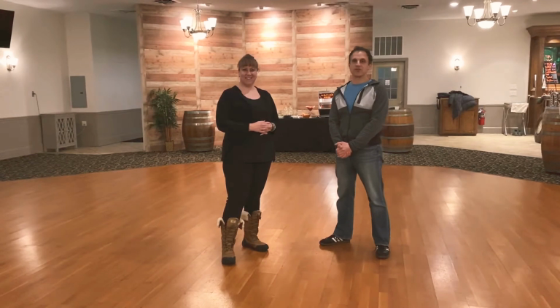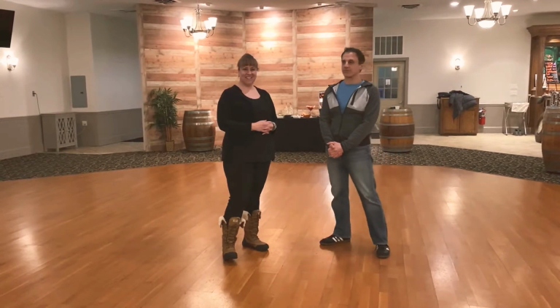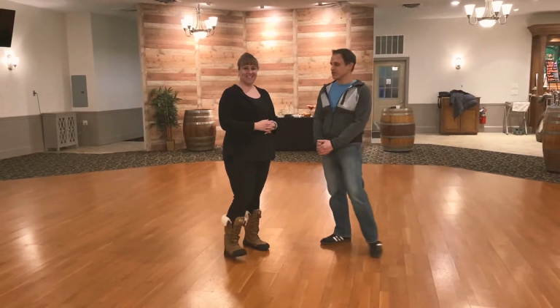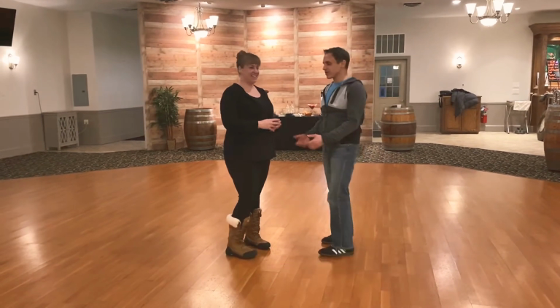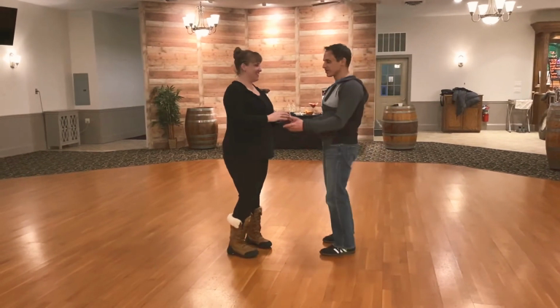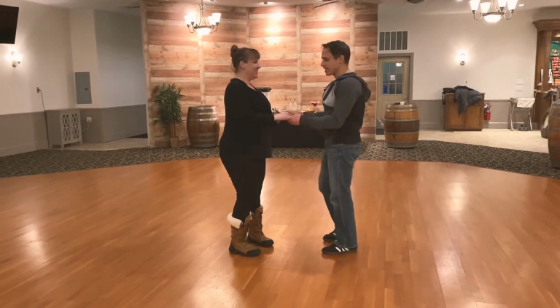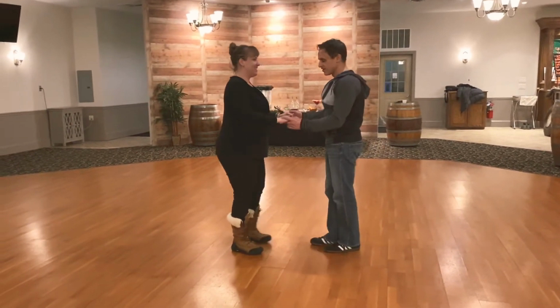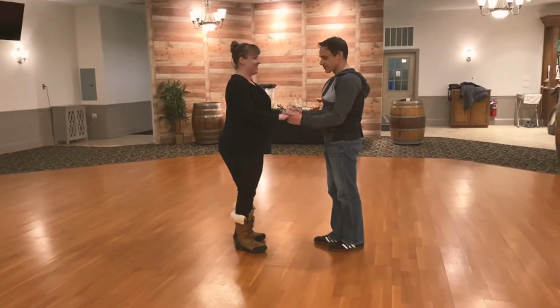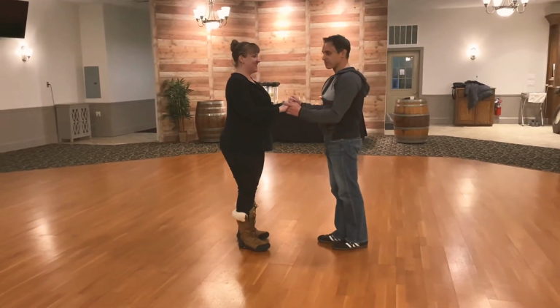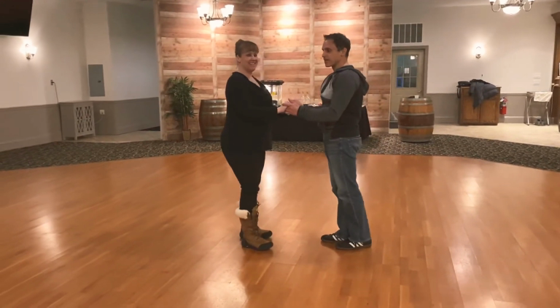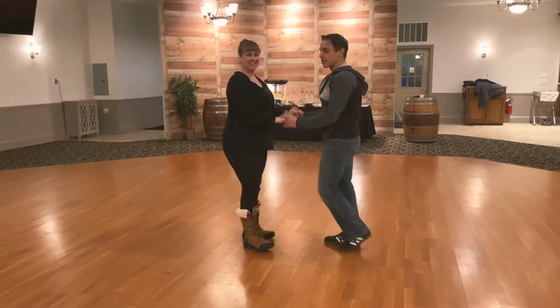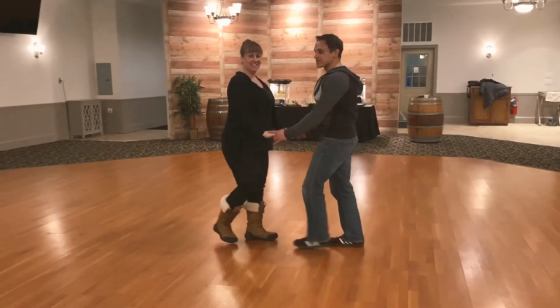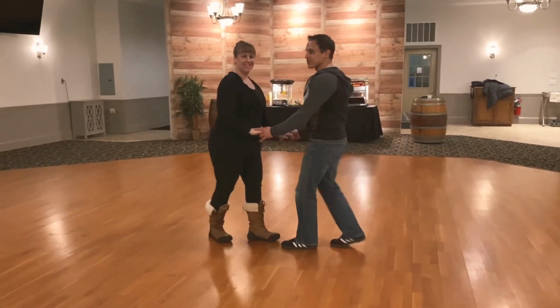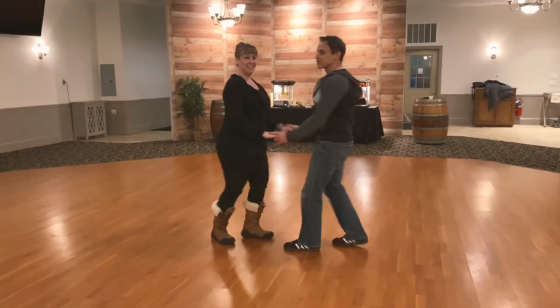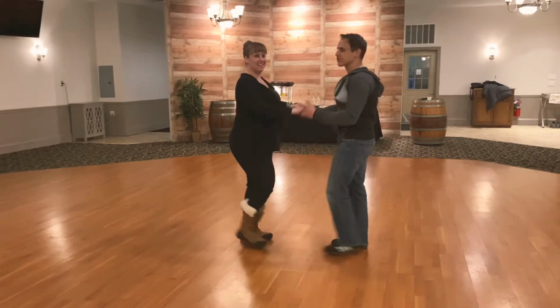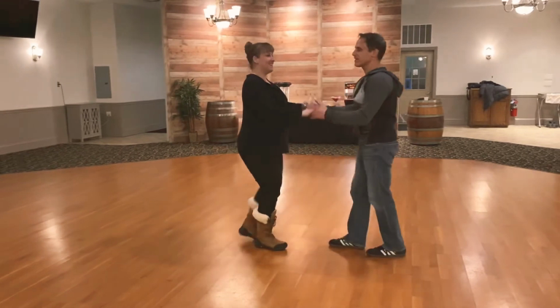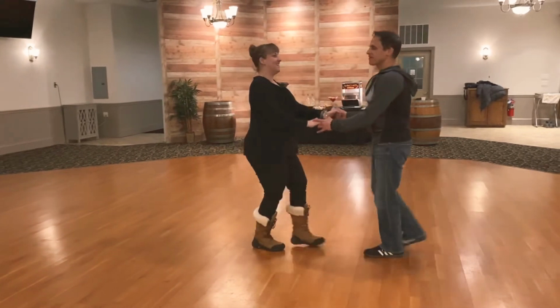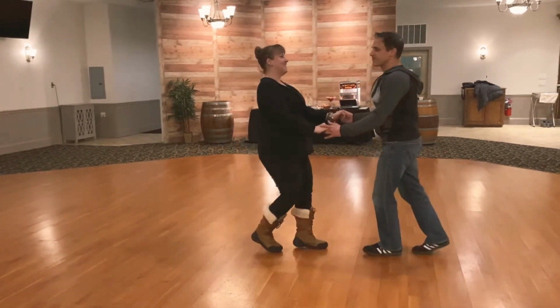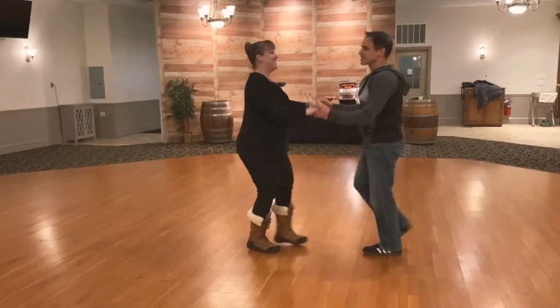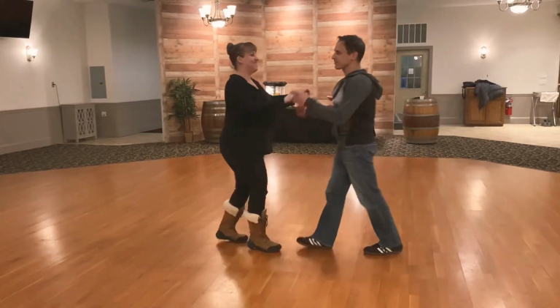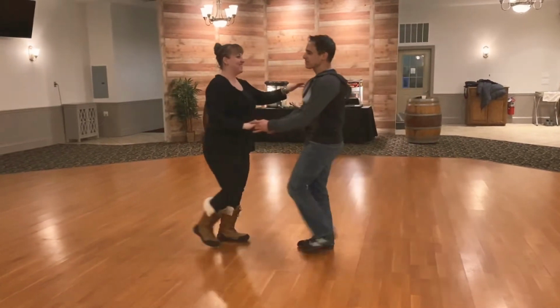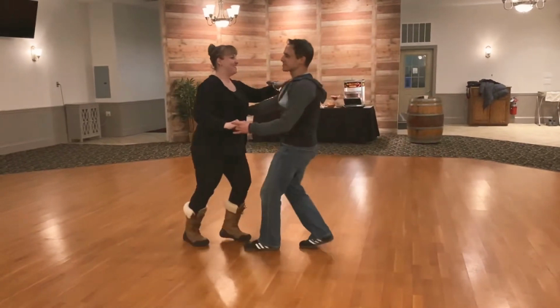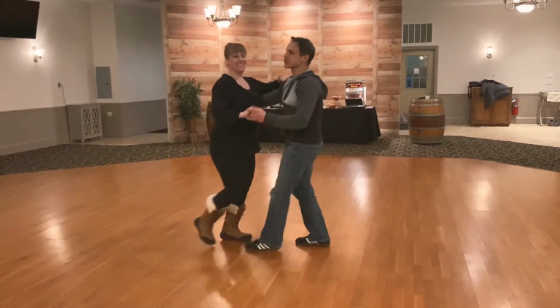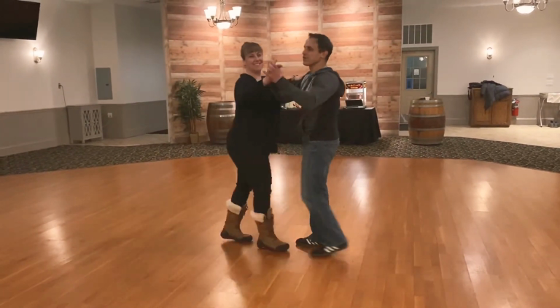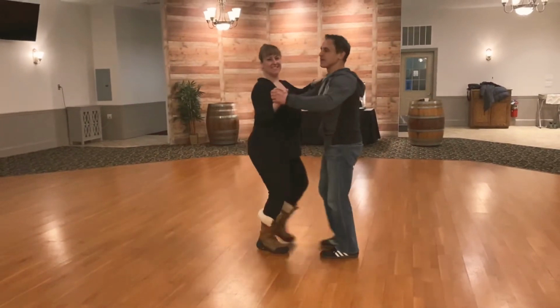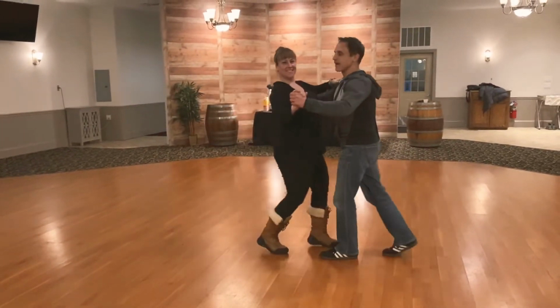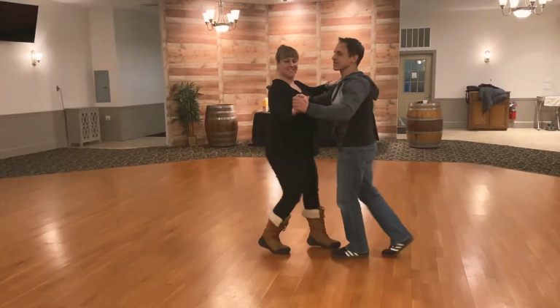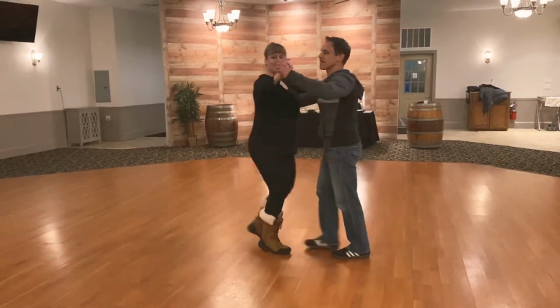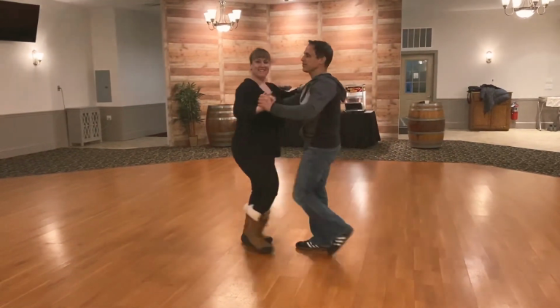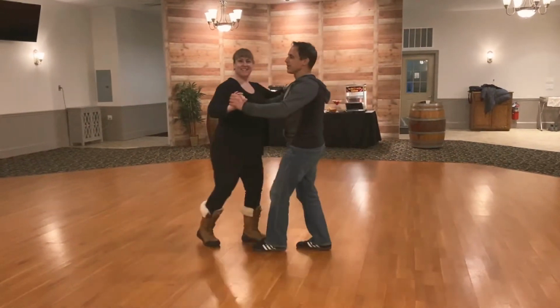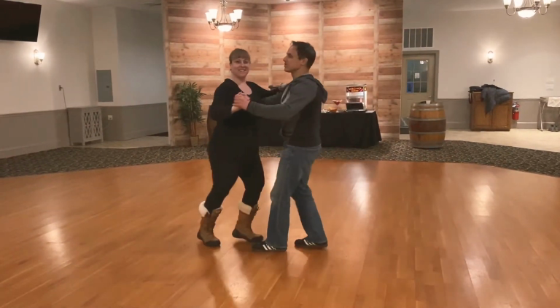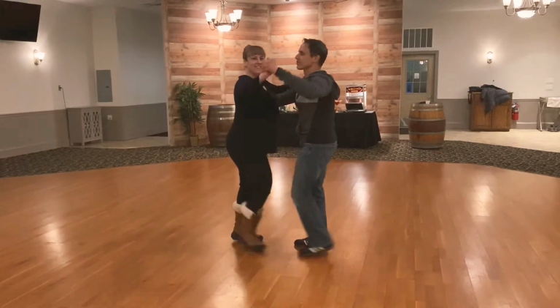So we're going to go ahead and show you what it looks like. We're going to be in our open position. One, two, three, five, six, seven. Transition to close. Five, six, seven. One, two, three.